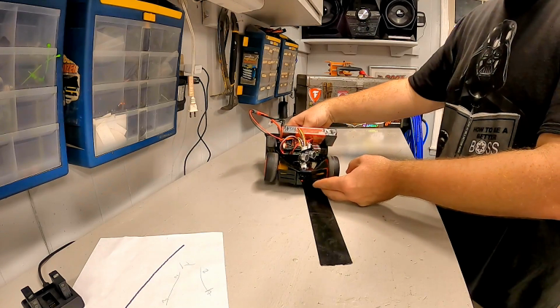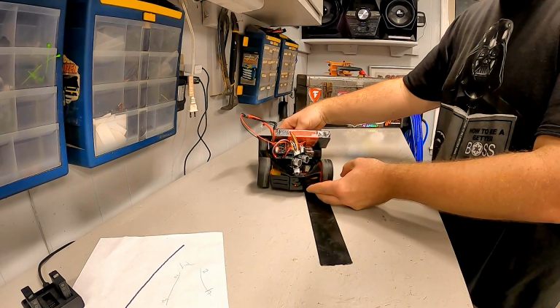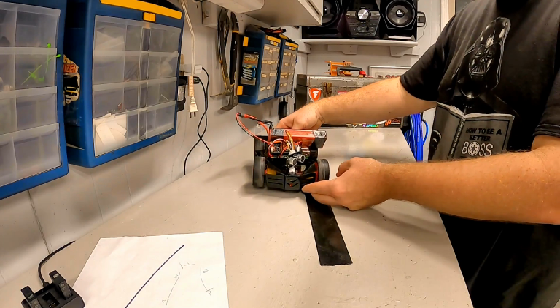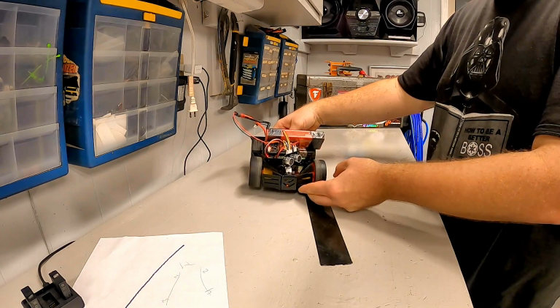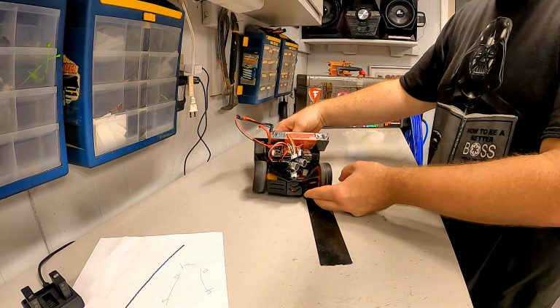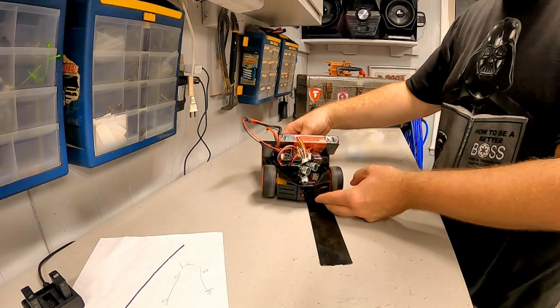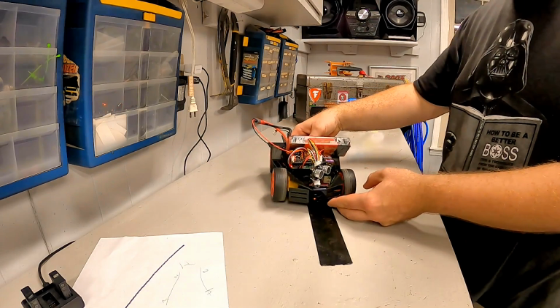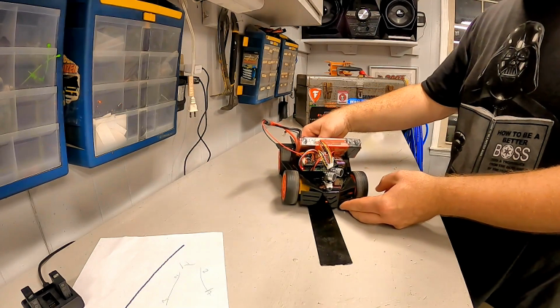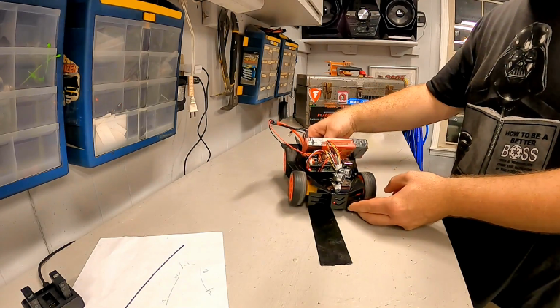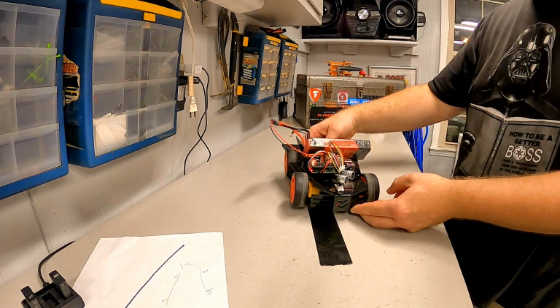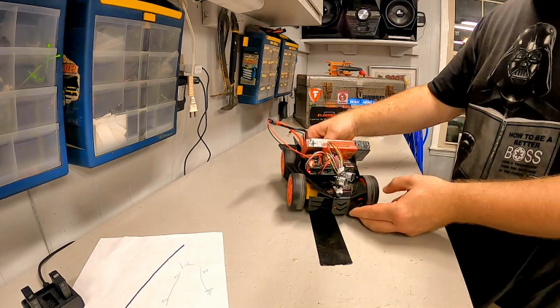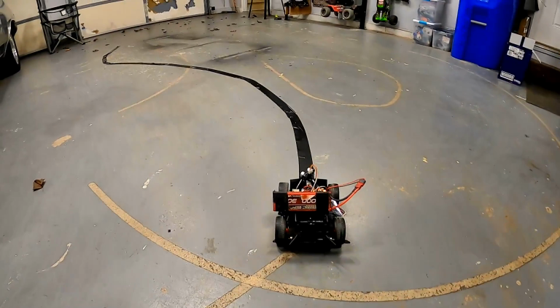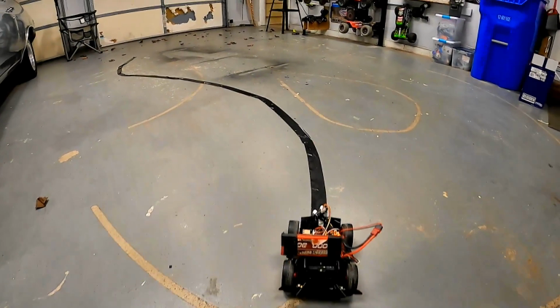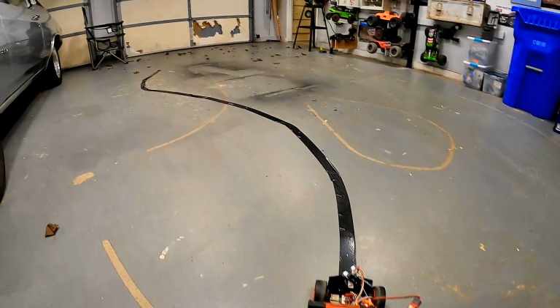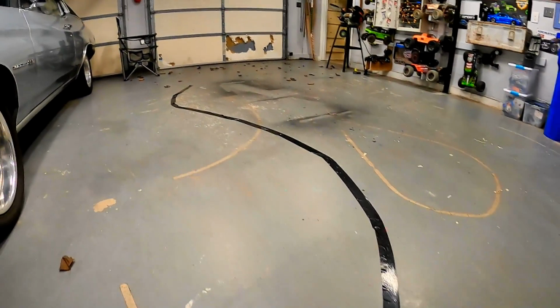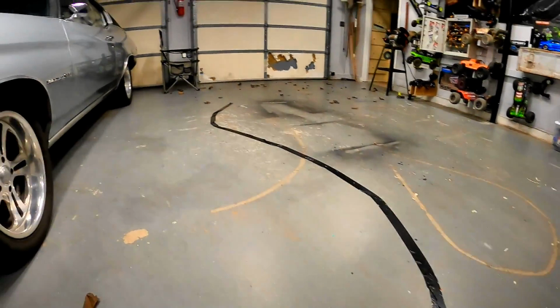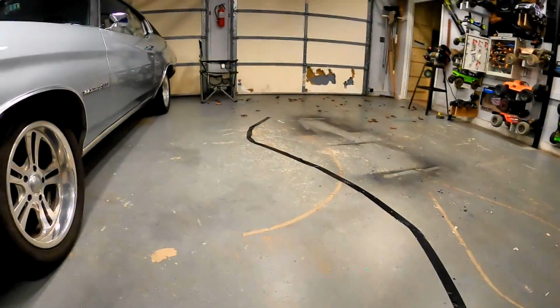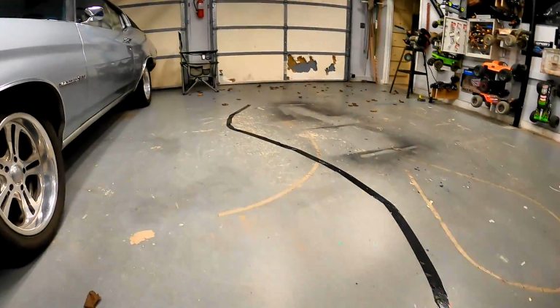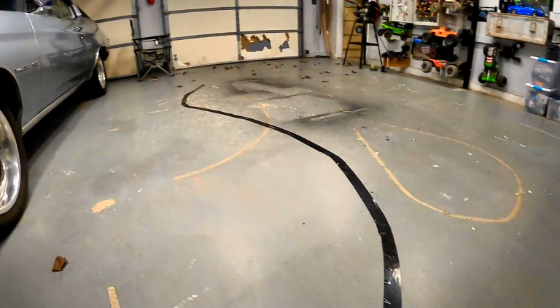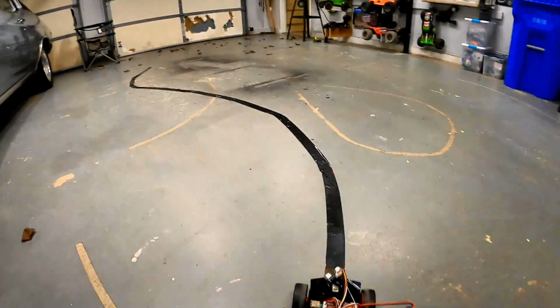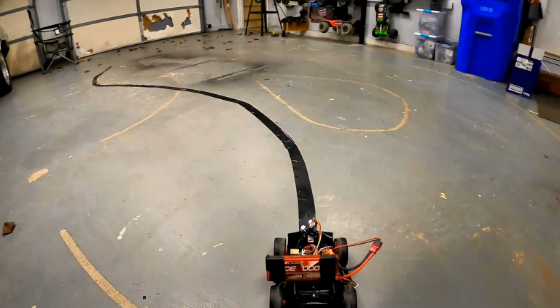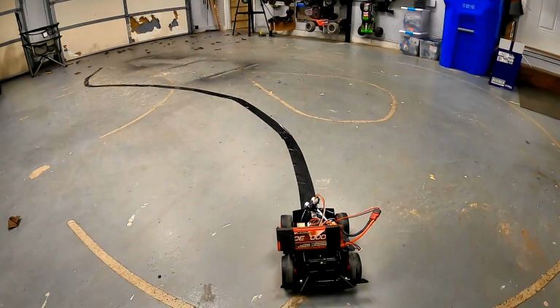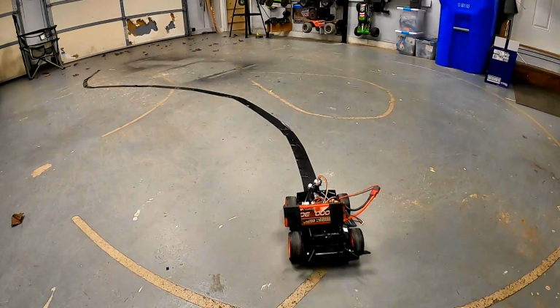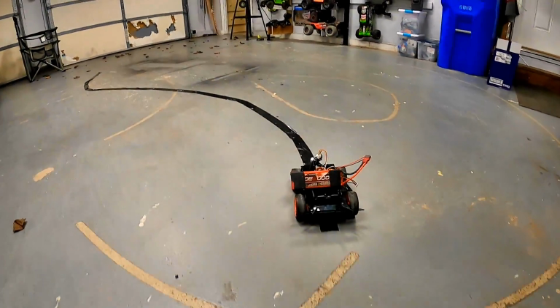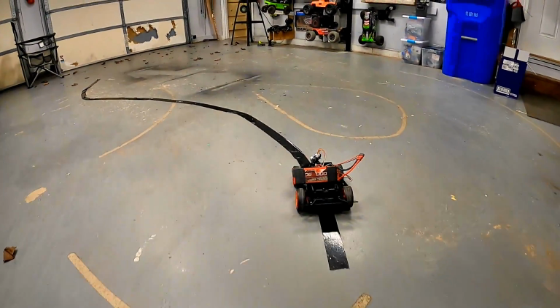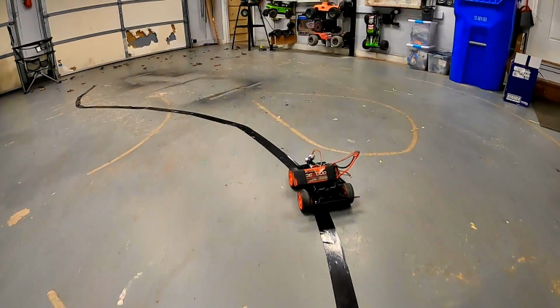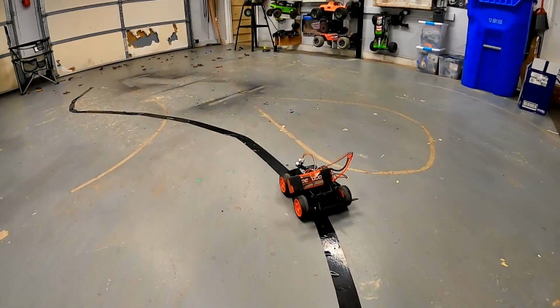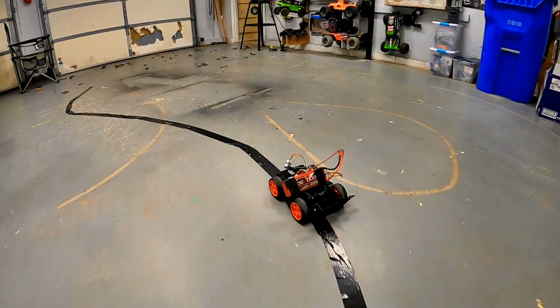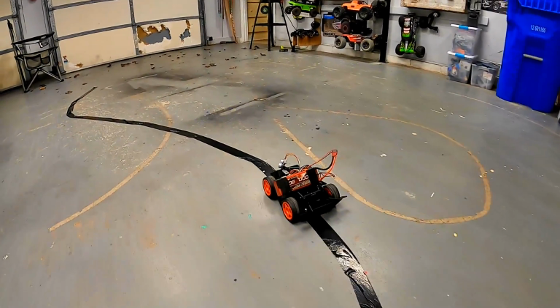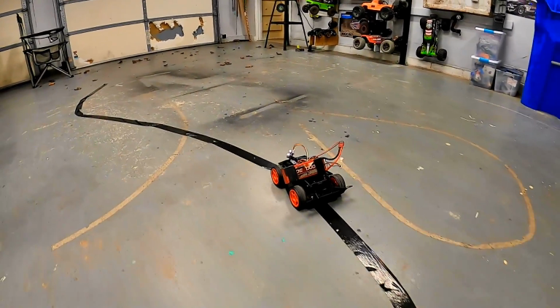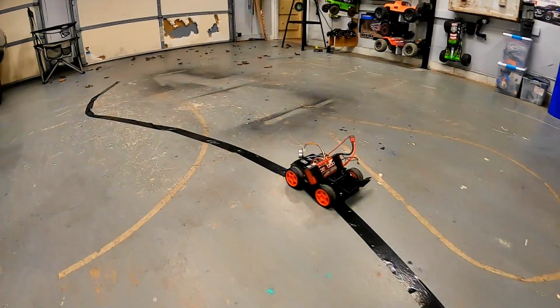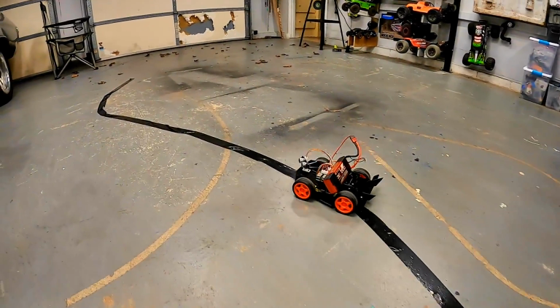I don't know if you can see that, but it's actually working. So we're going to try to get it to follow this line with the line follow mode. Look at this — it's doing it!